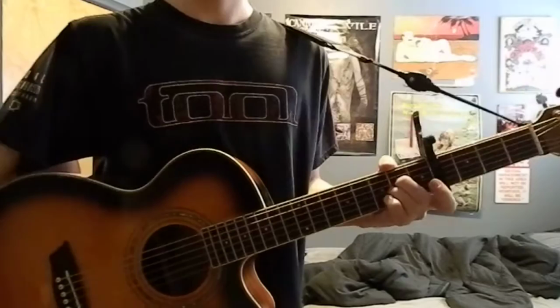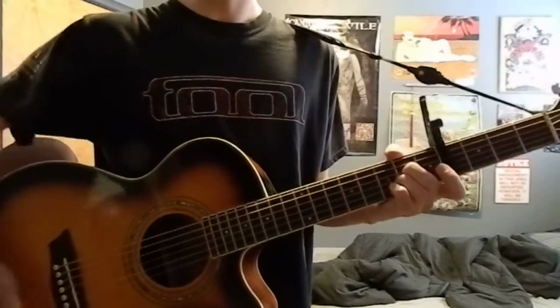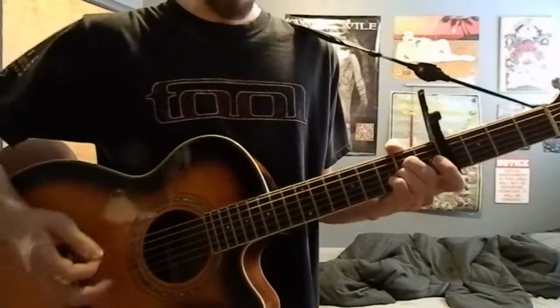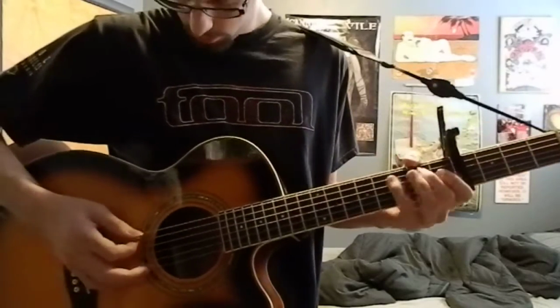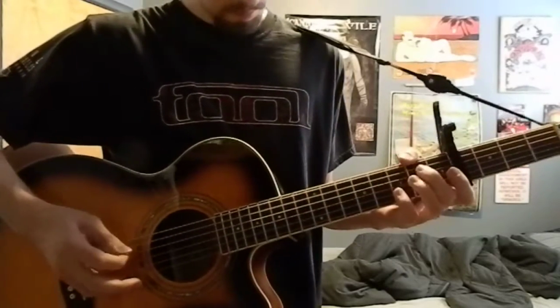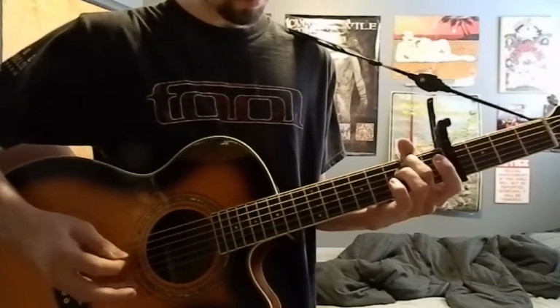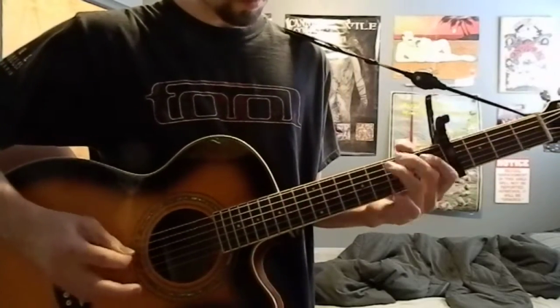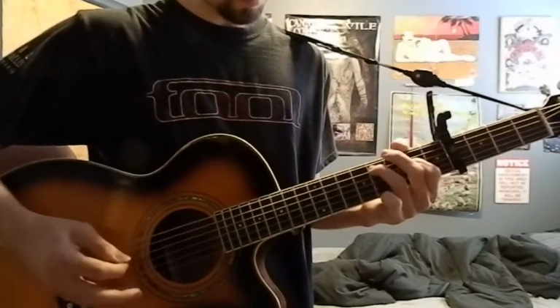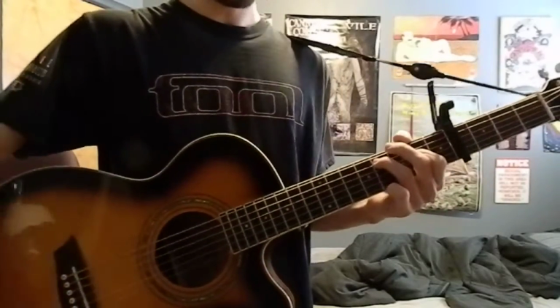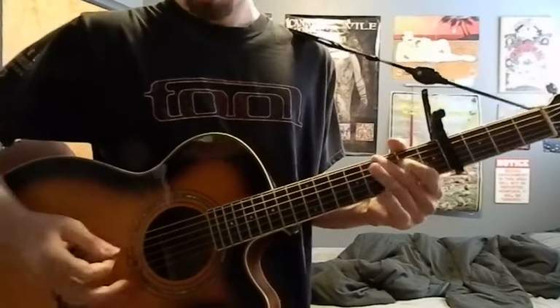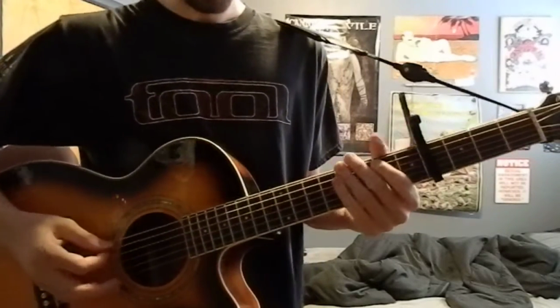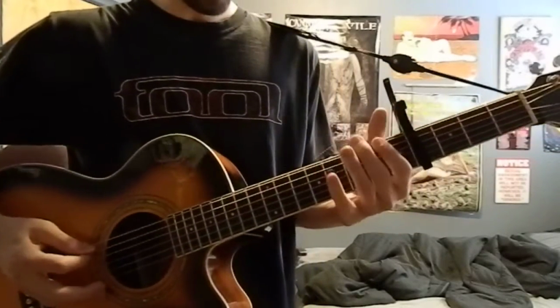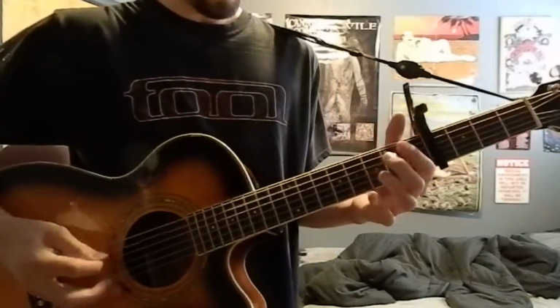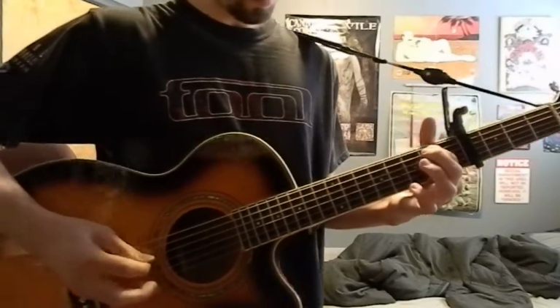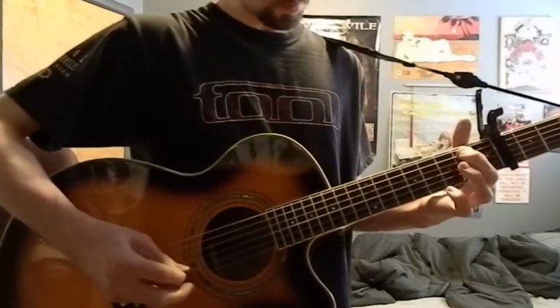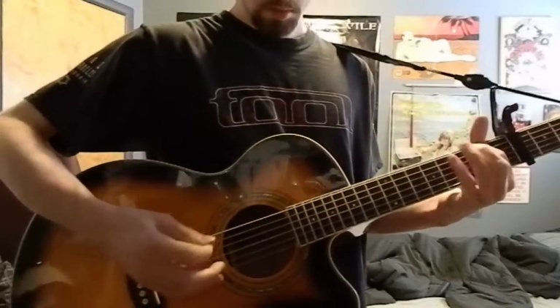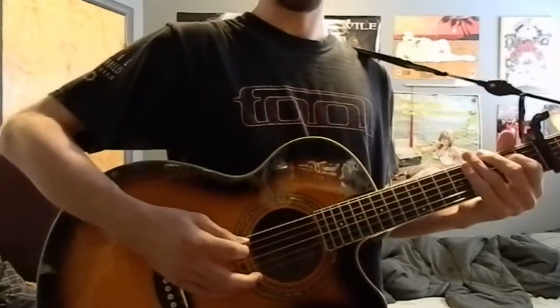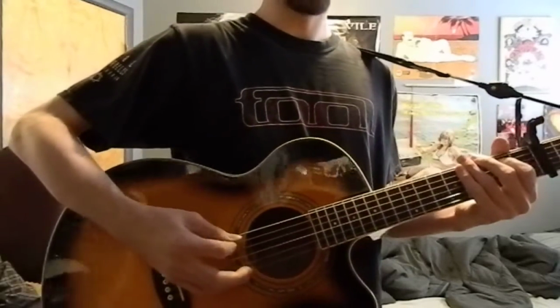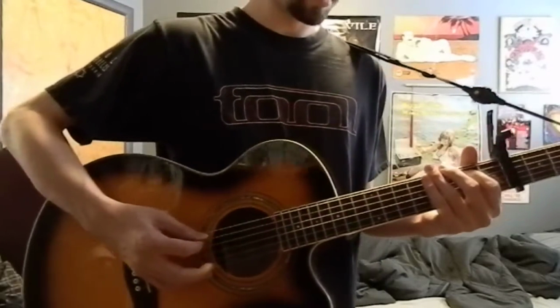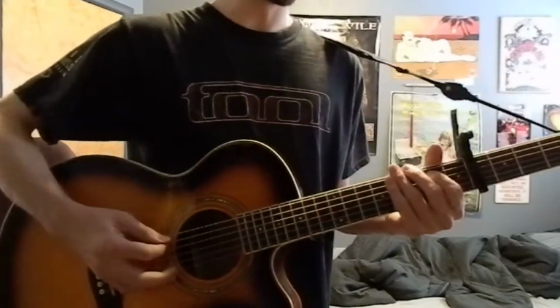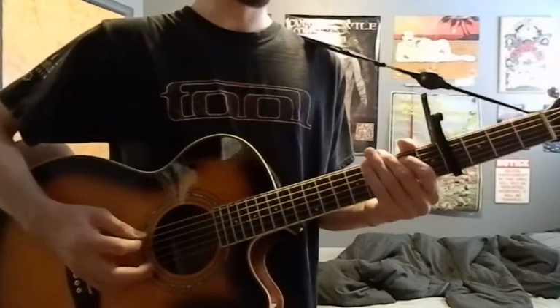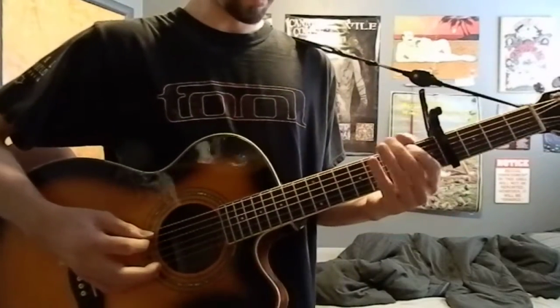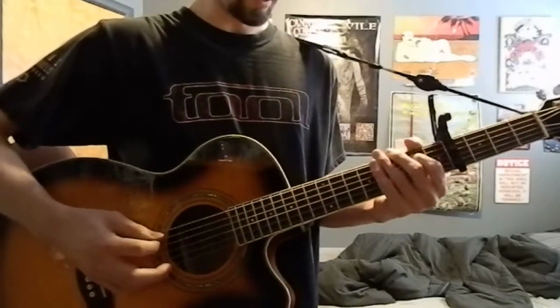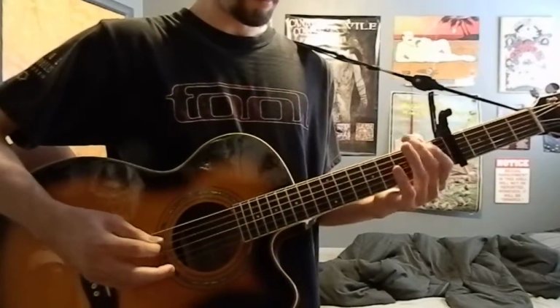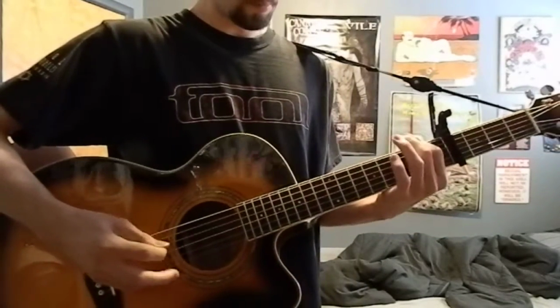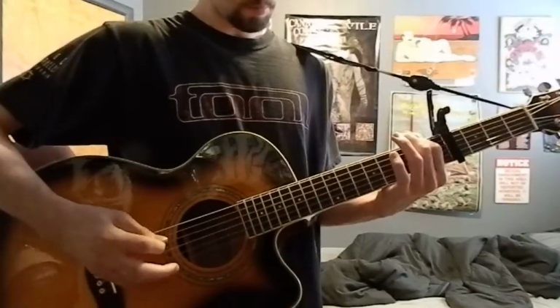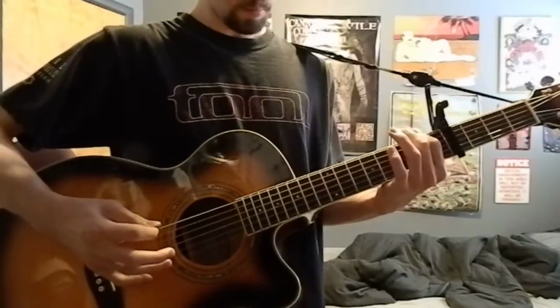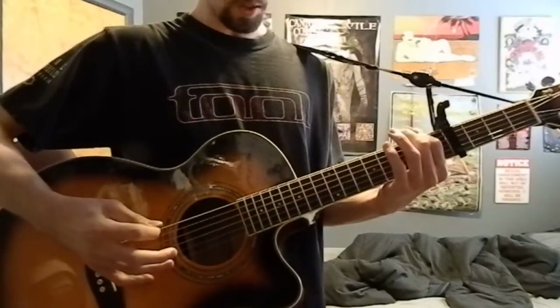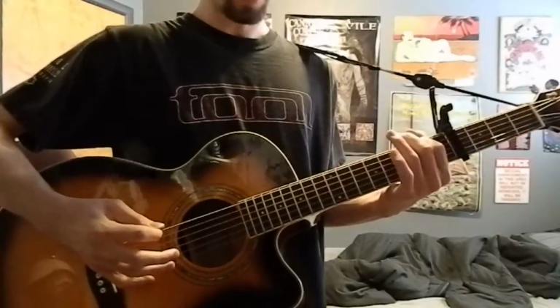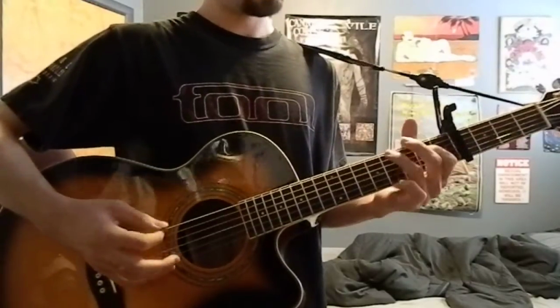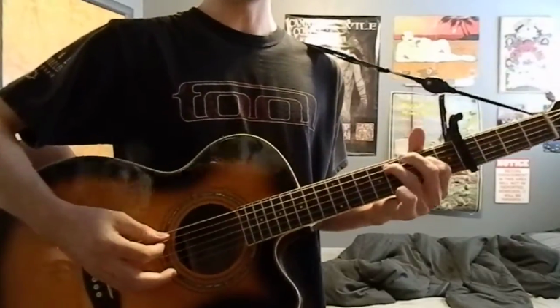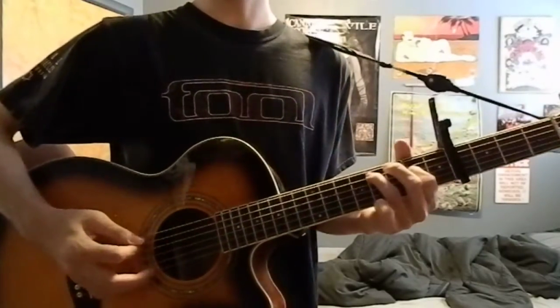Now I'll show you that little riff. Hammer on the 2, play the 3 strings under that, and come back up and do the E minor 6.